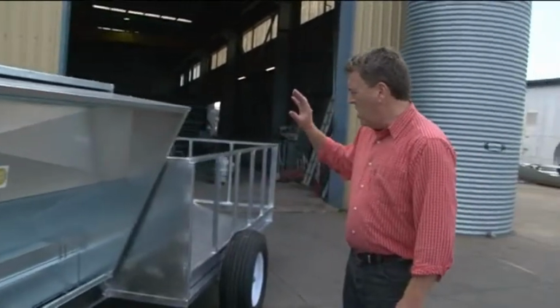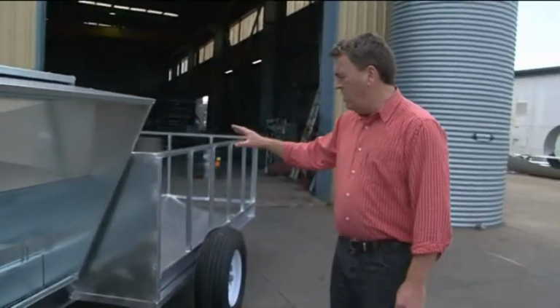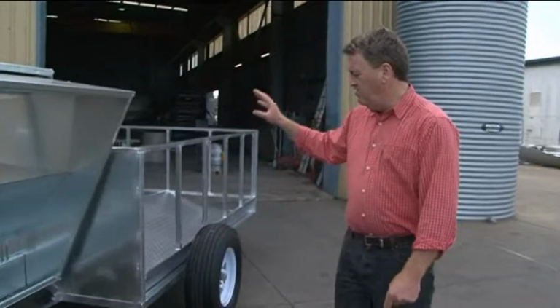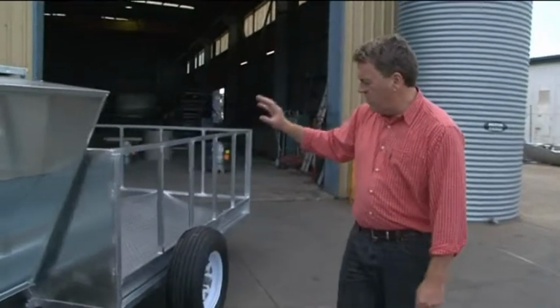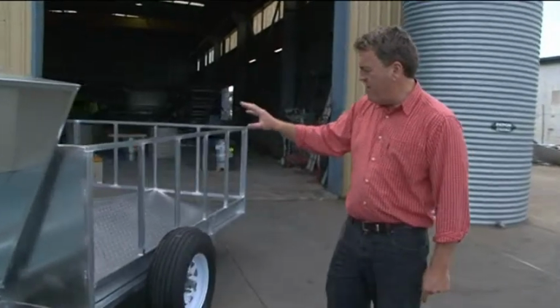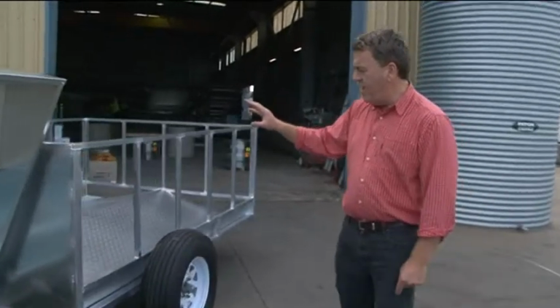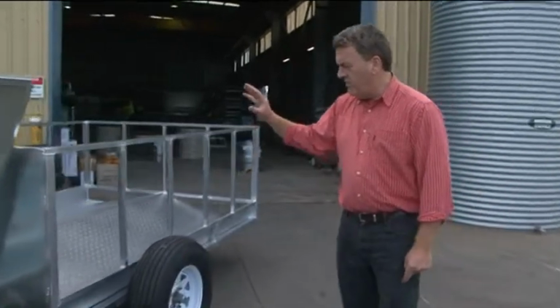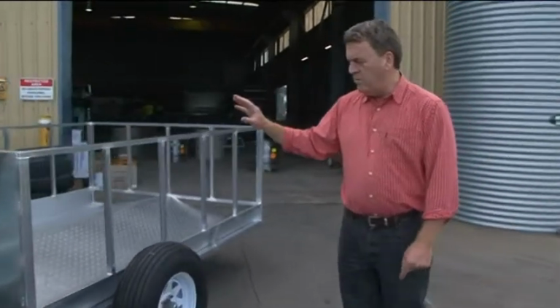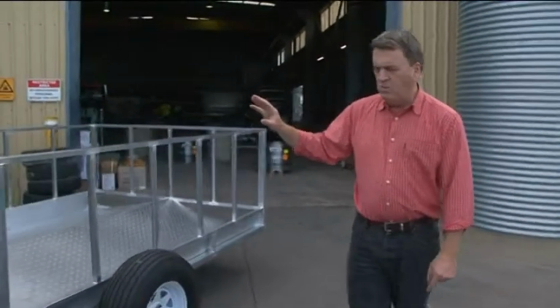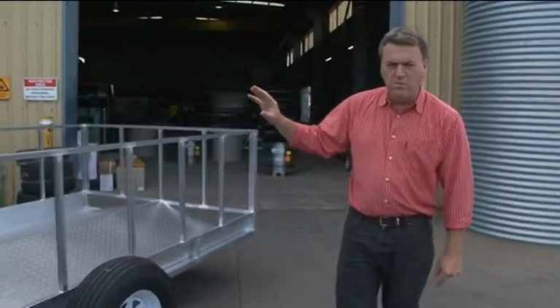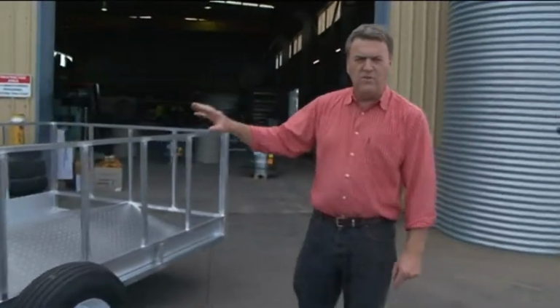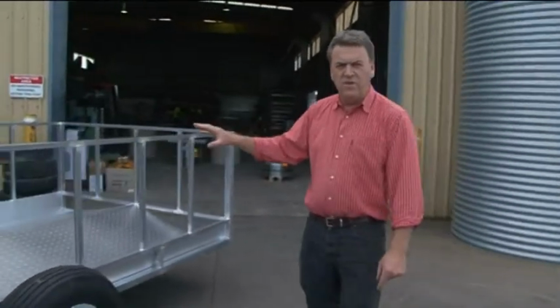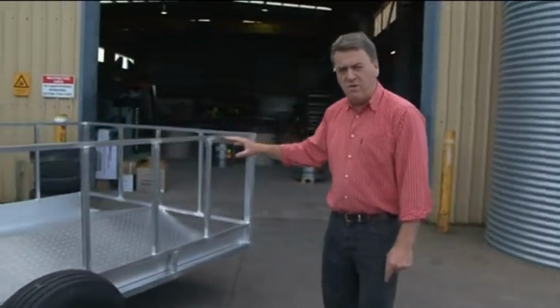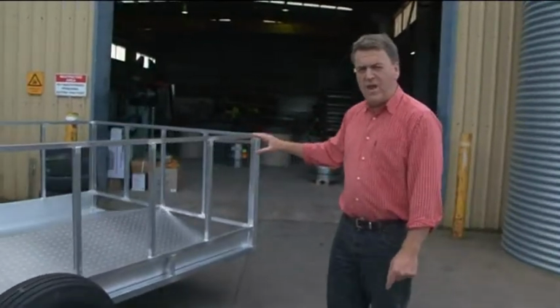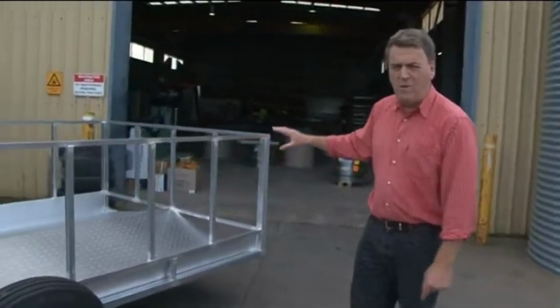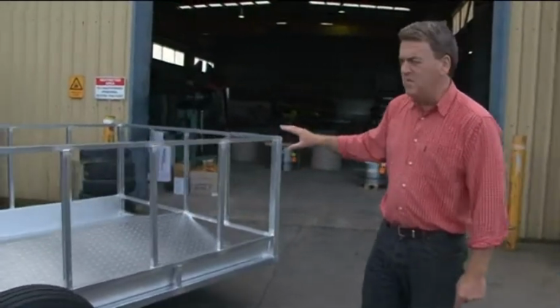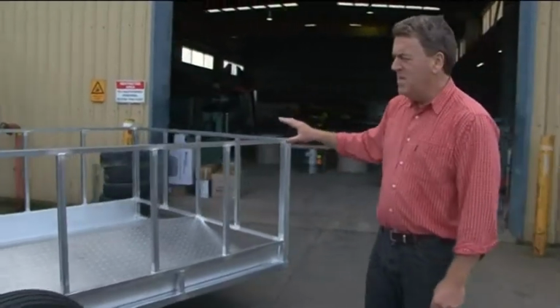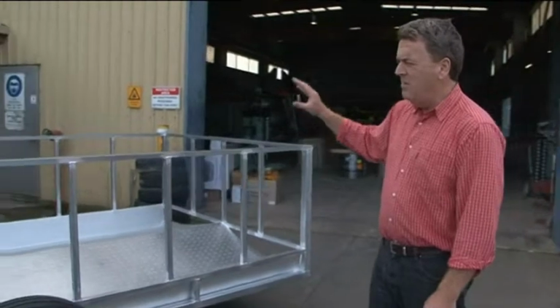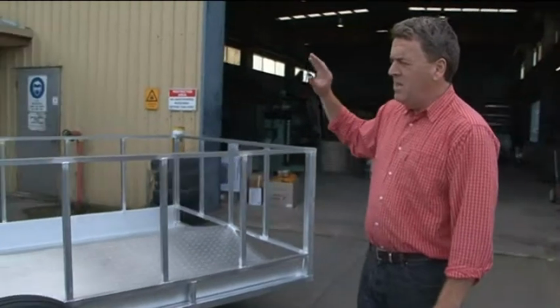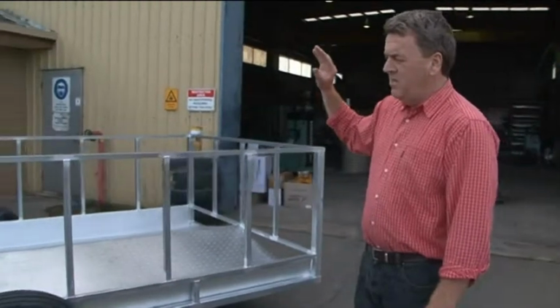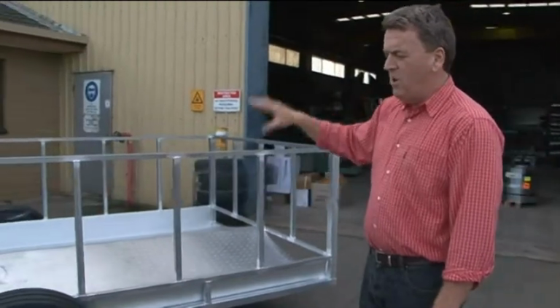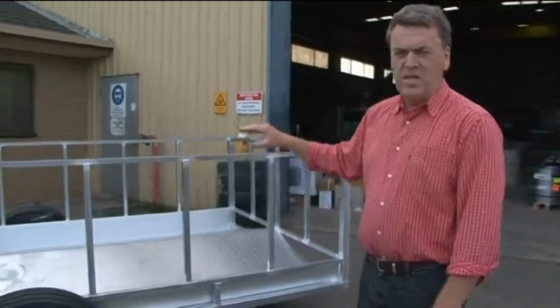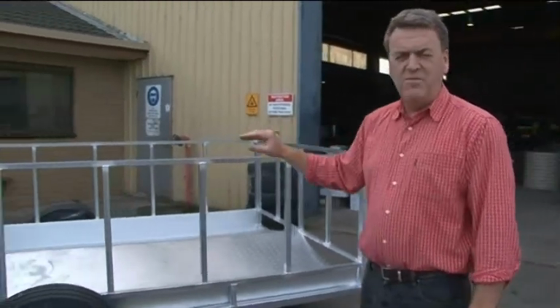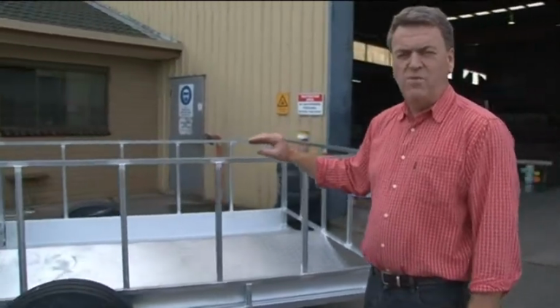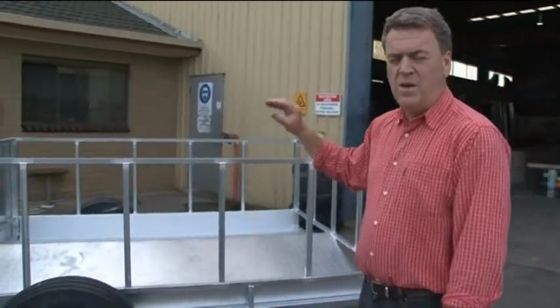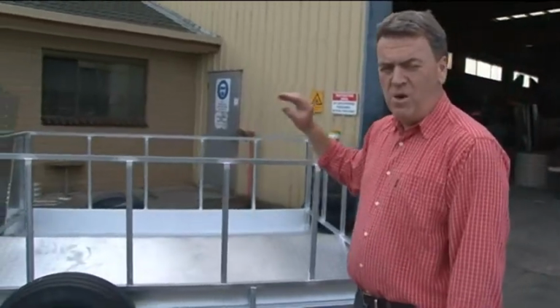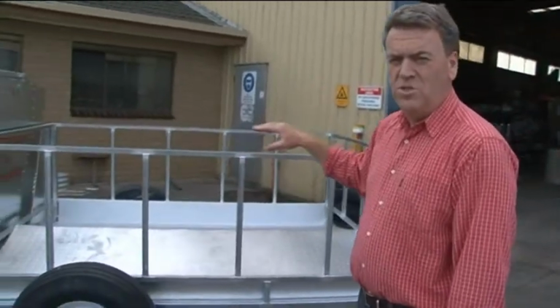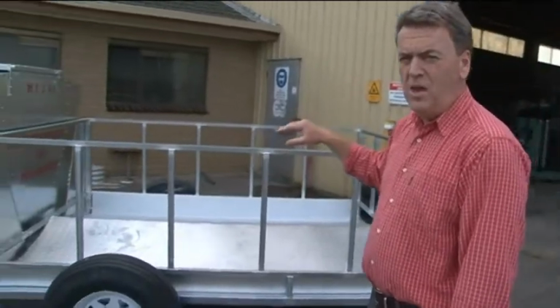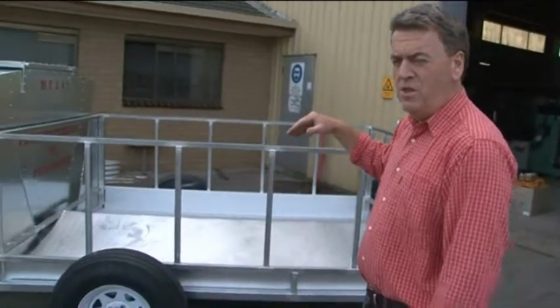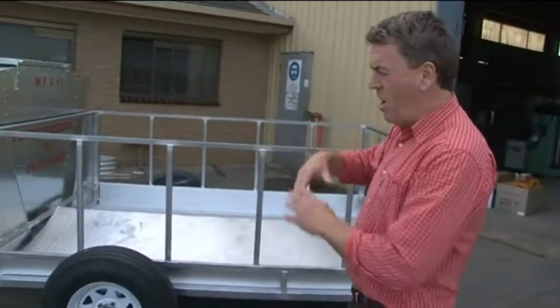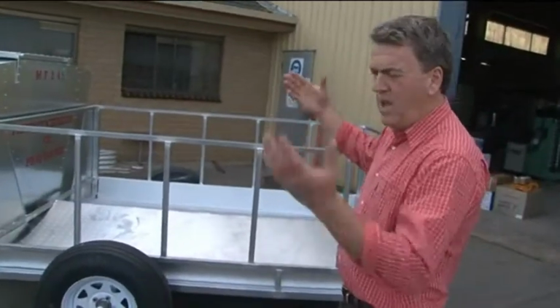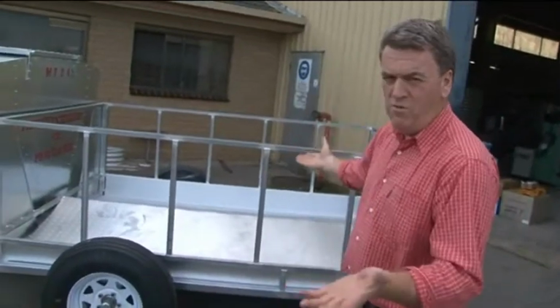The rear area here could fit probably a good mob of 10 or 15 animals around here at once. This model doesn't have a roof, but some of the models do come with an opening up roof.